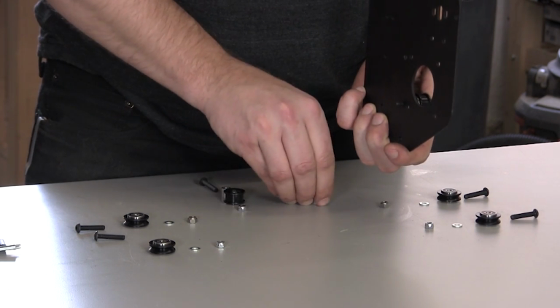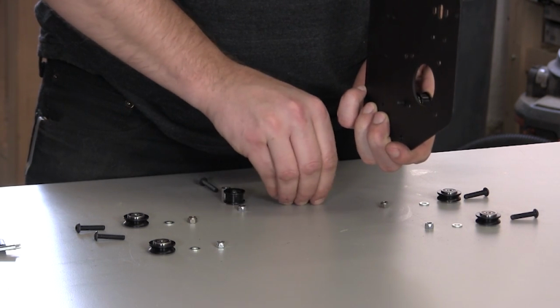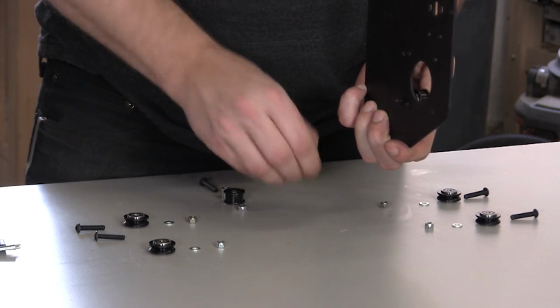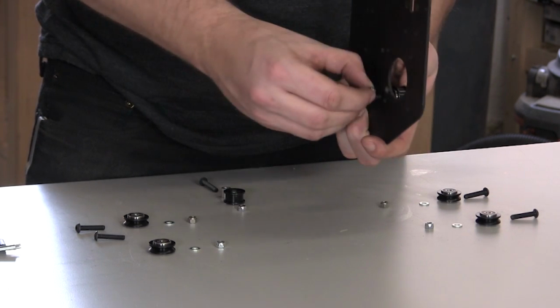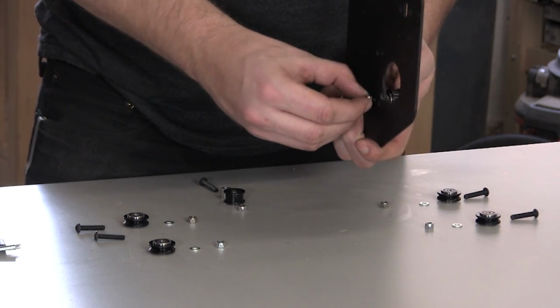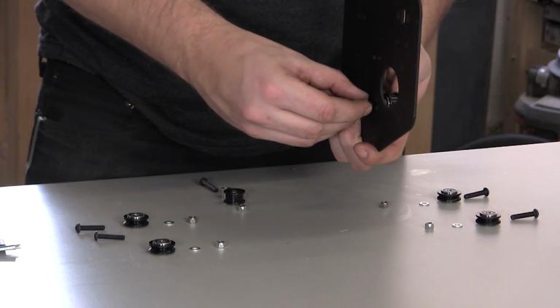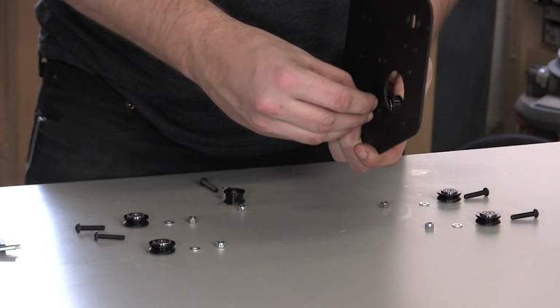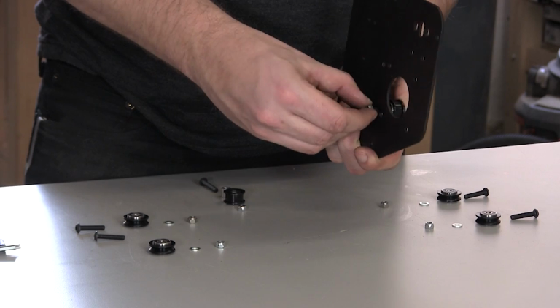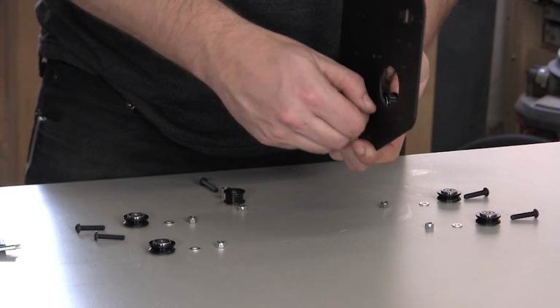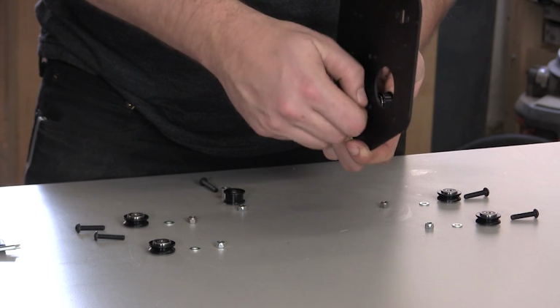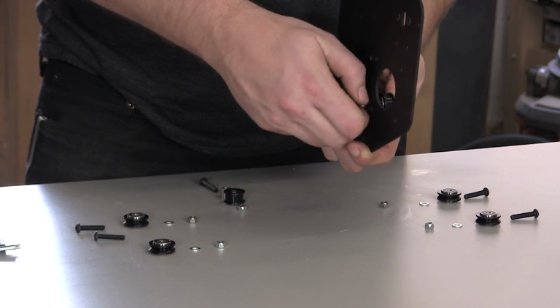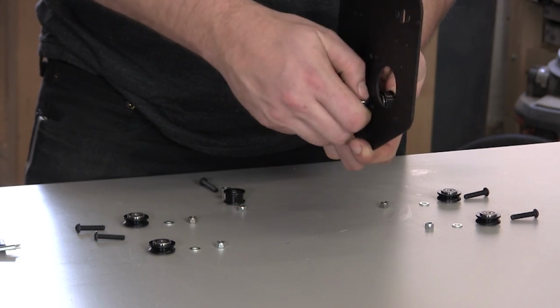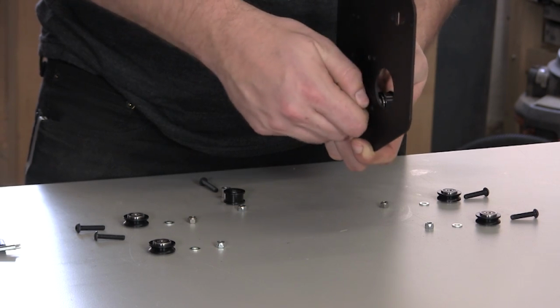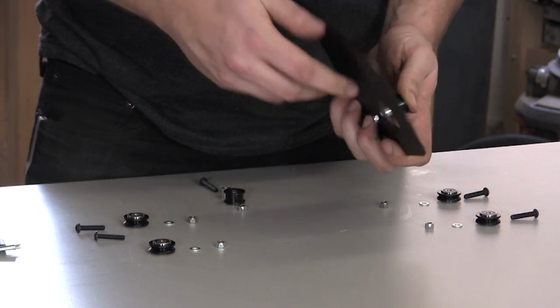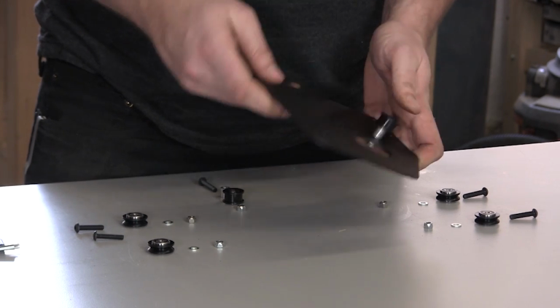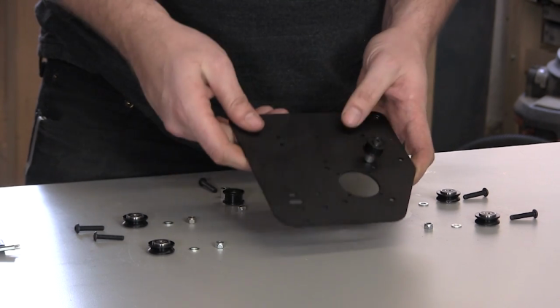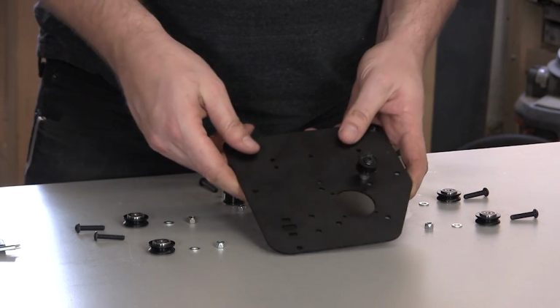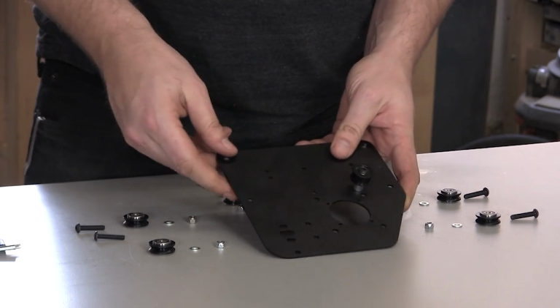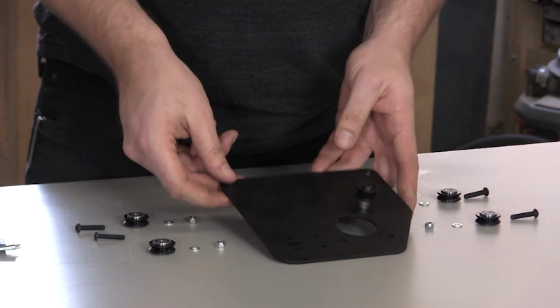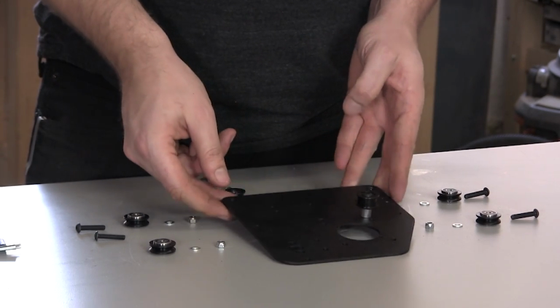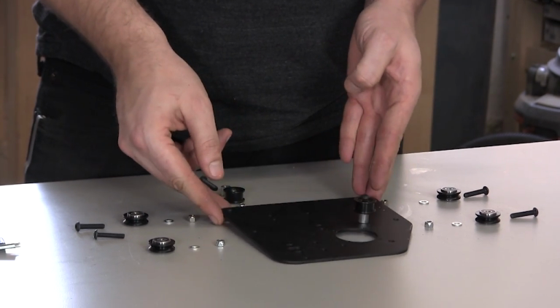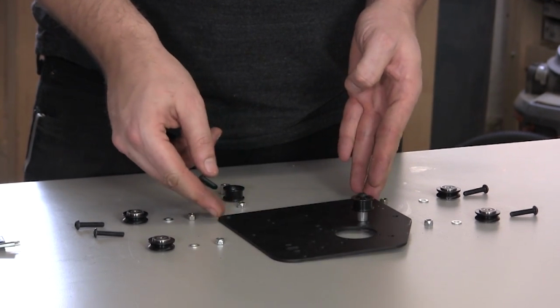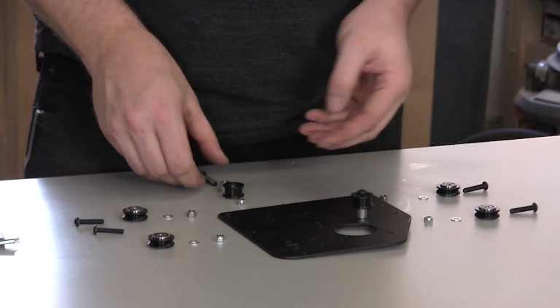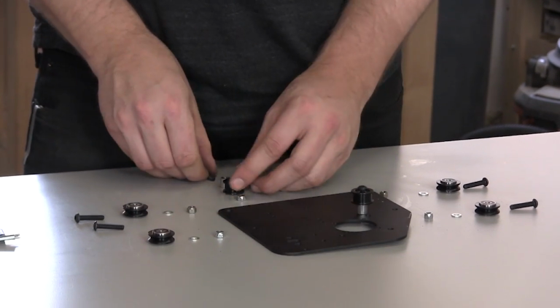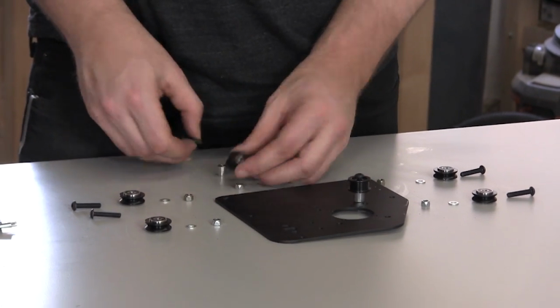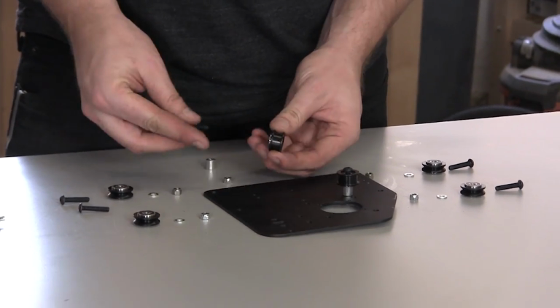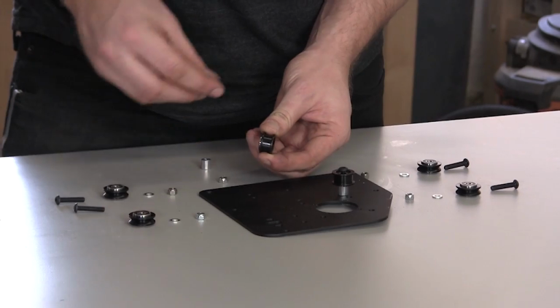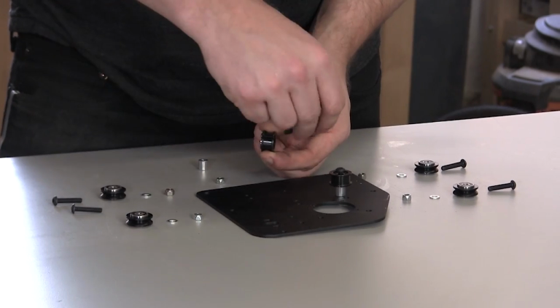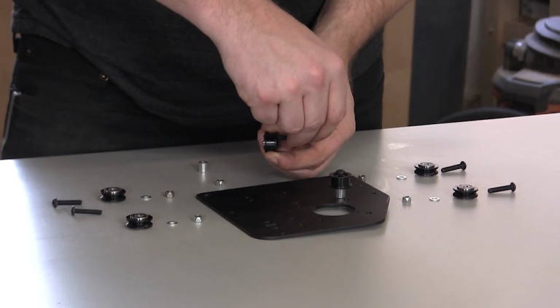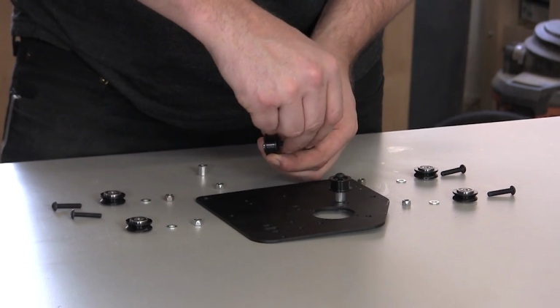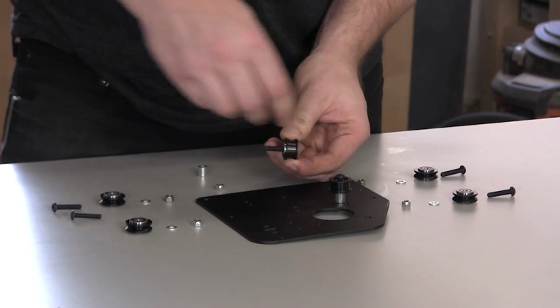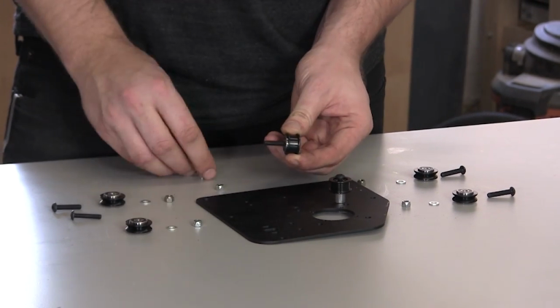Fasten it with a nylock hex nut on the other side. Repeat this process with the second smooth idler.